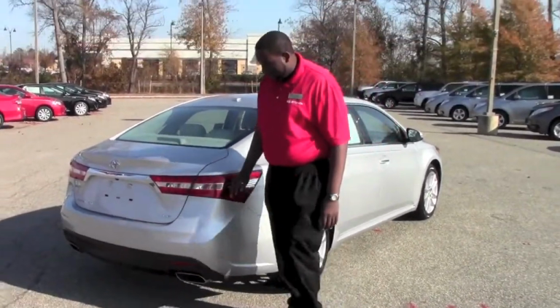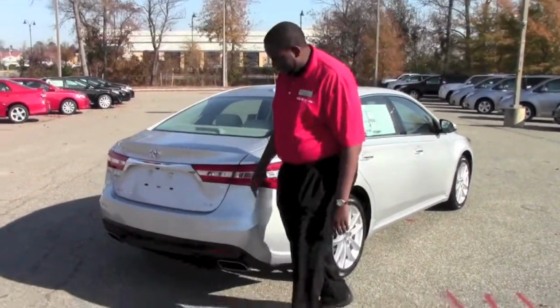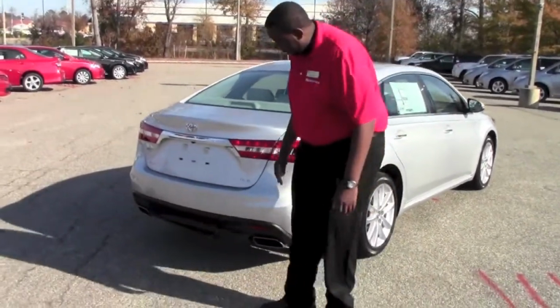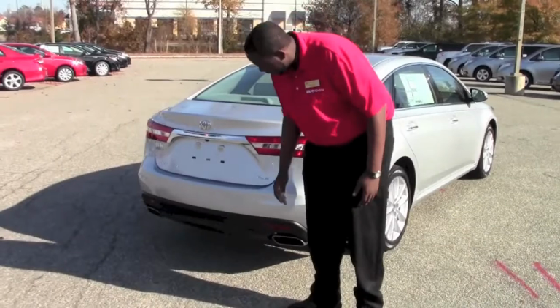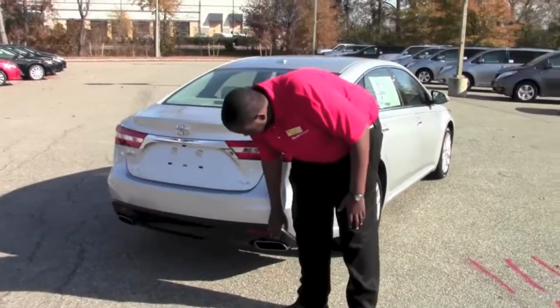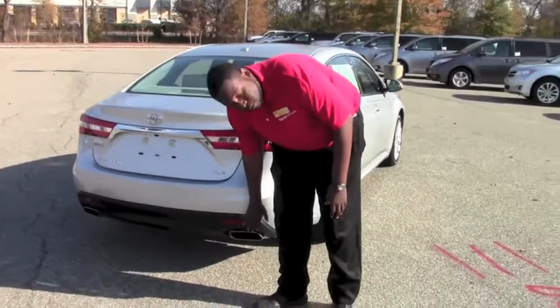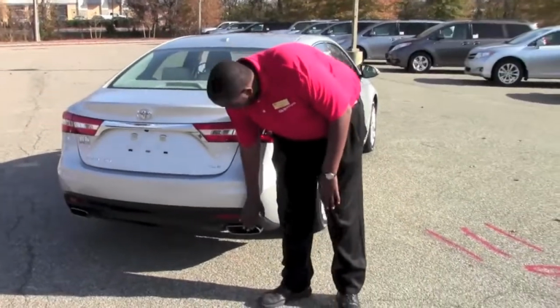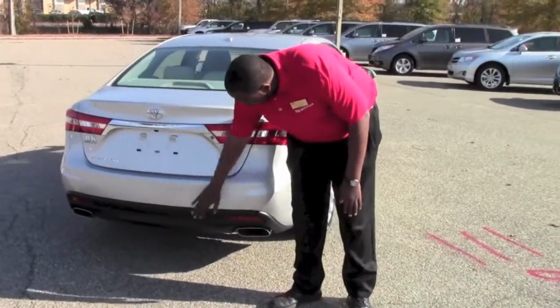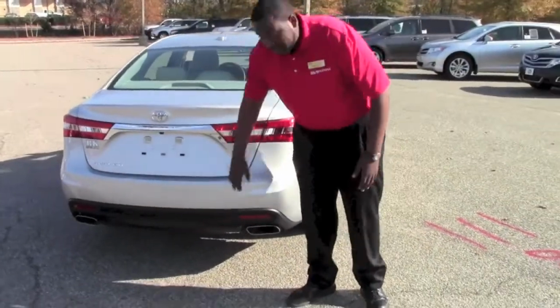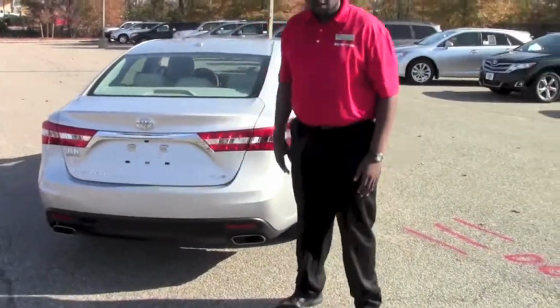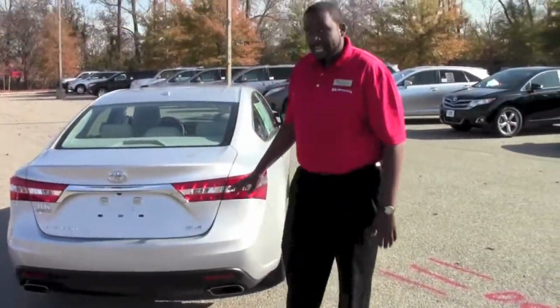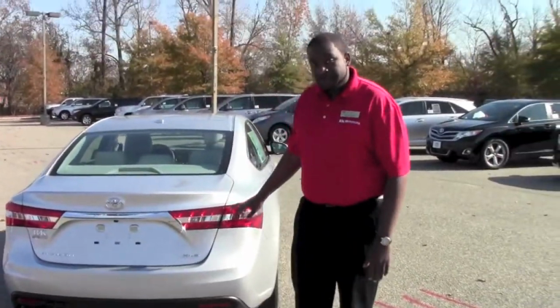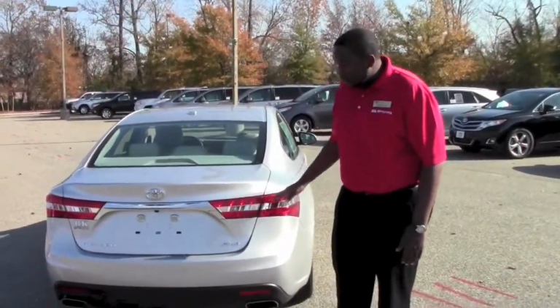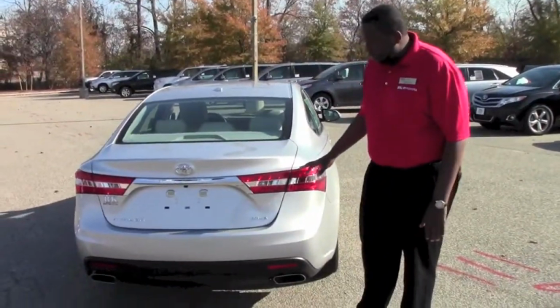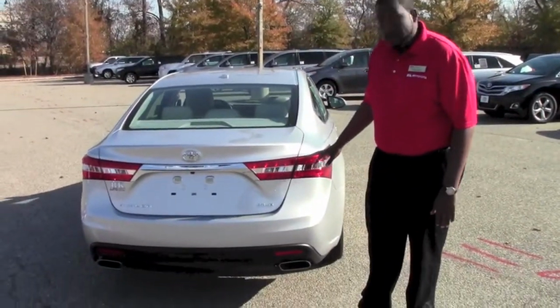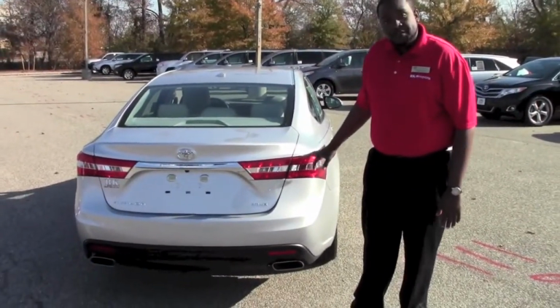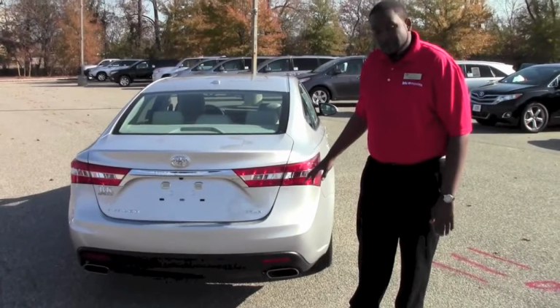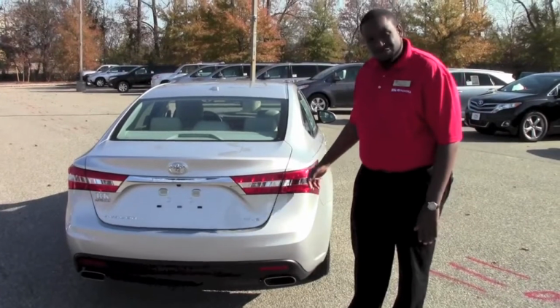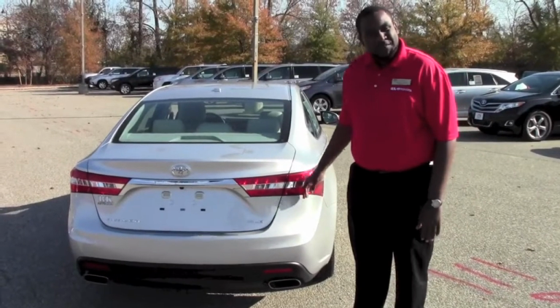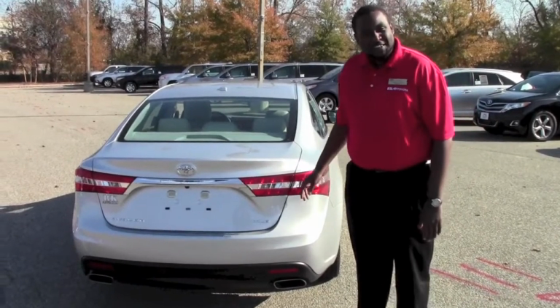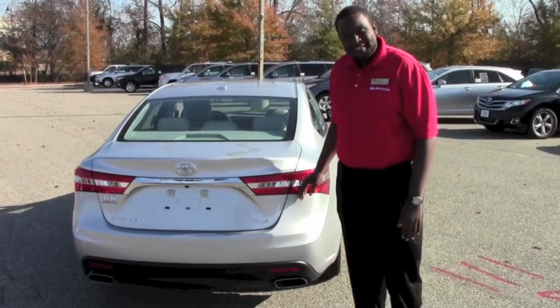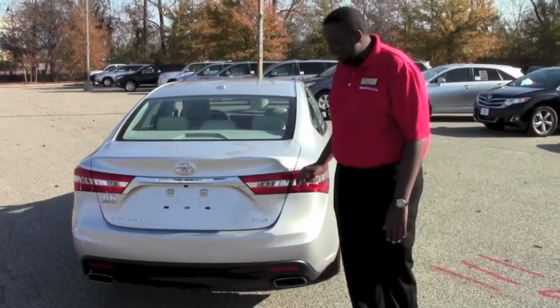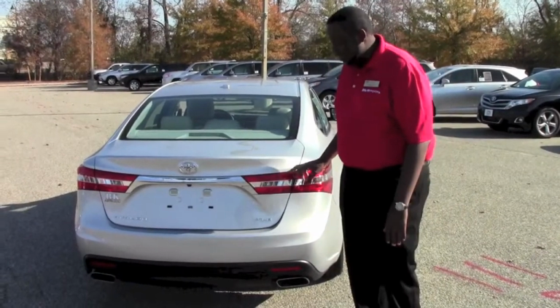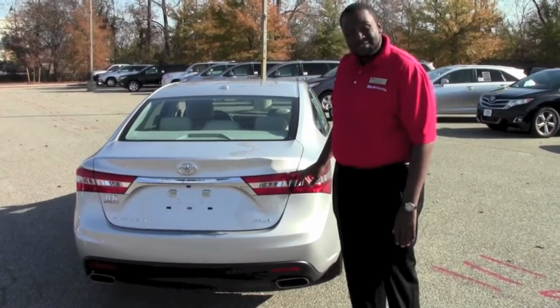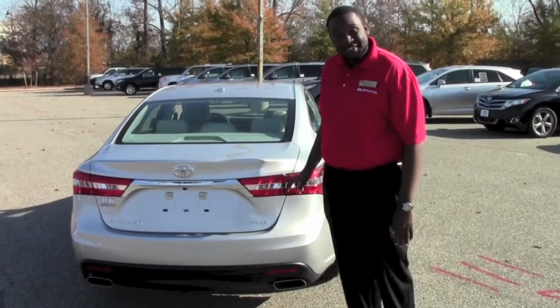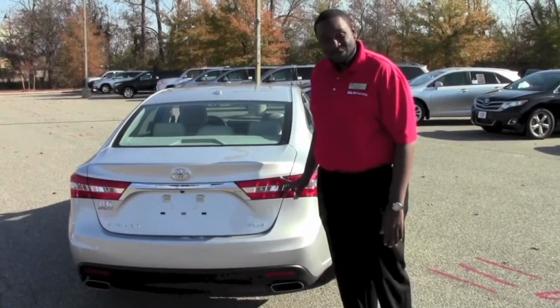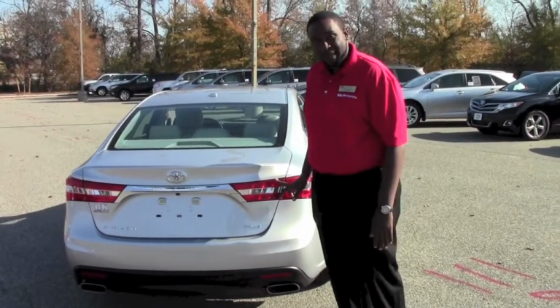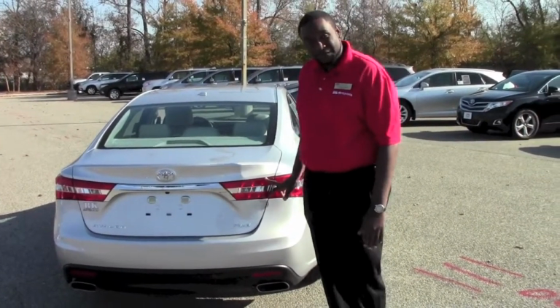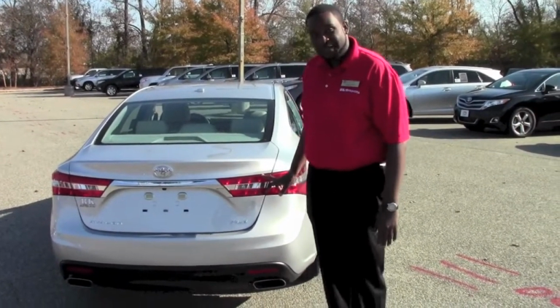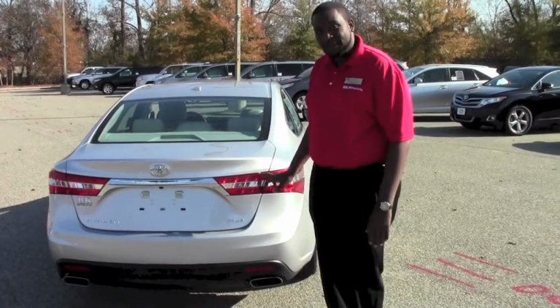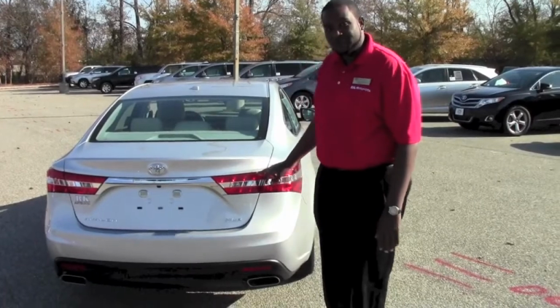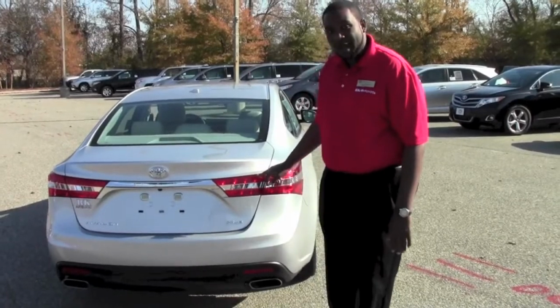Coming around the back of the vehicle, you have your chrome-tipped exhaust that helps with the backflow of the vehicle. With this 3.5-liter V6 engine, it produces 268 horsepower — a very powerful and smooth ride.